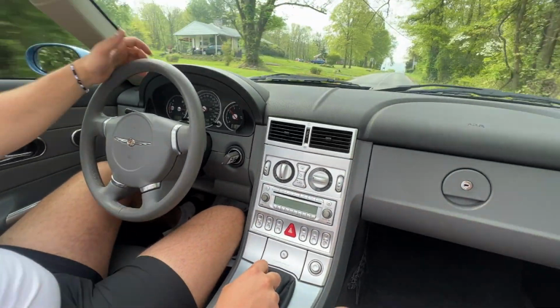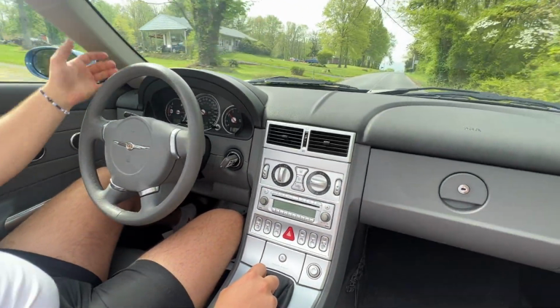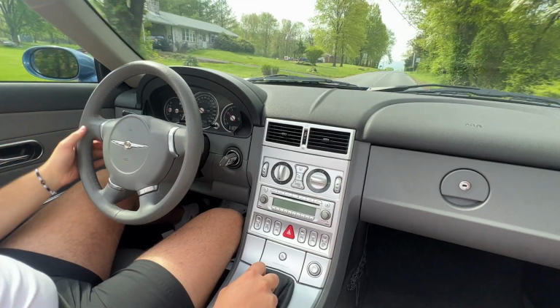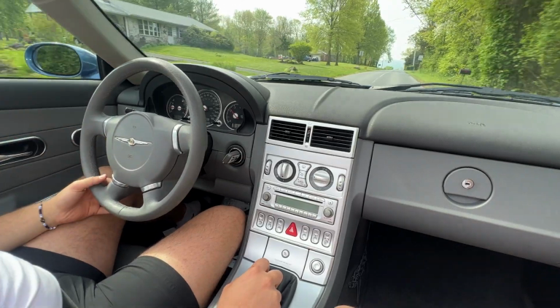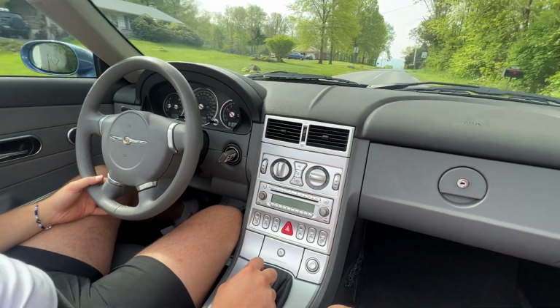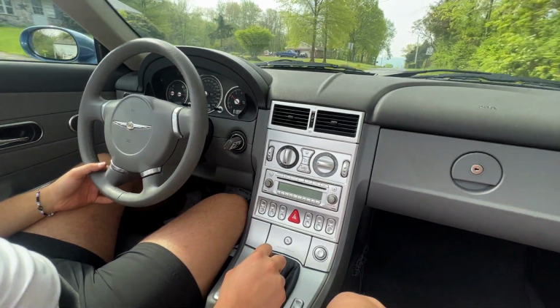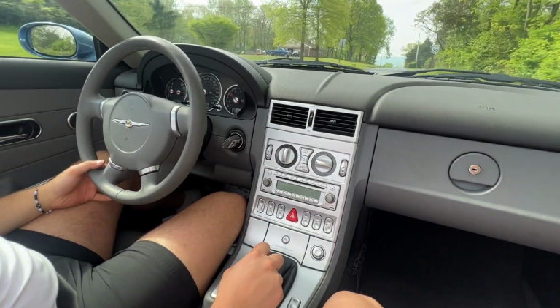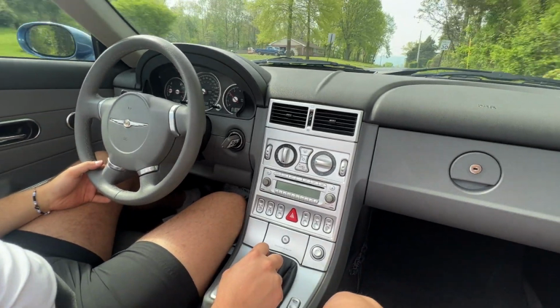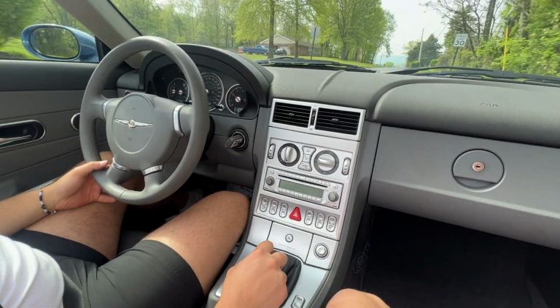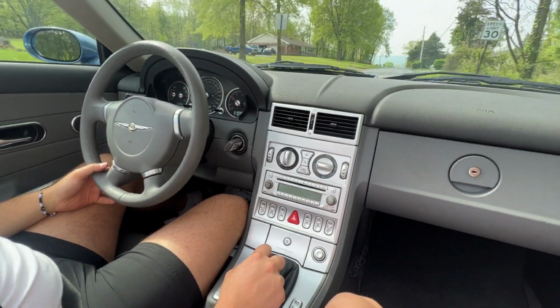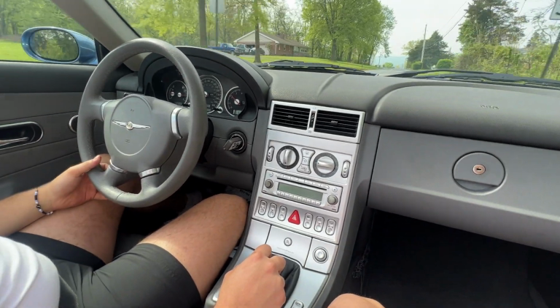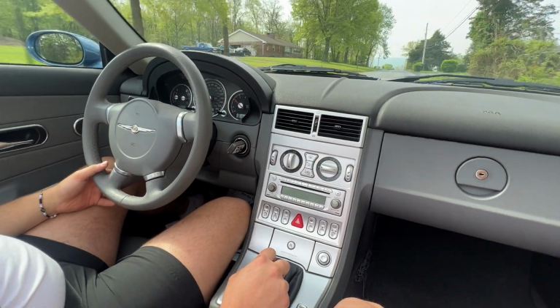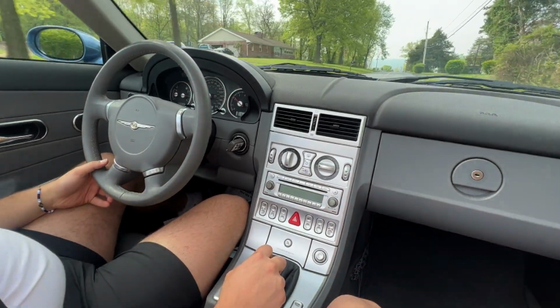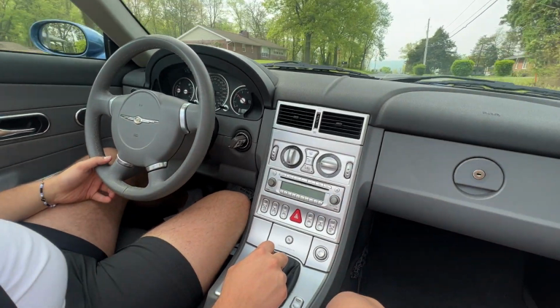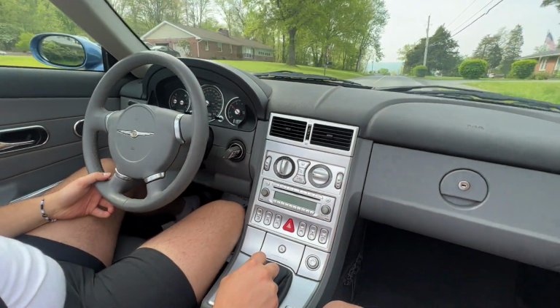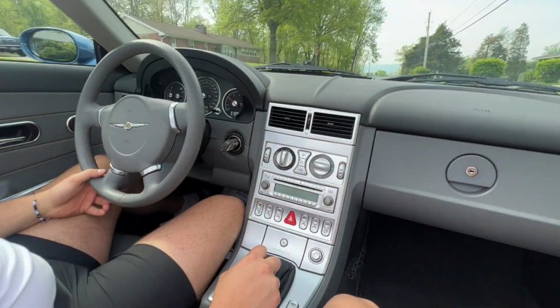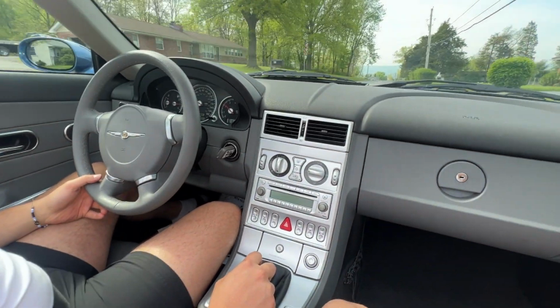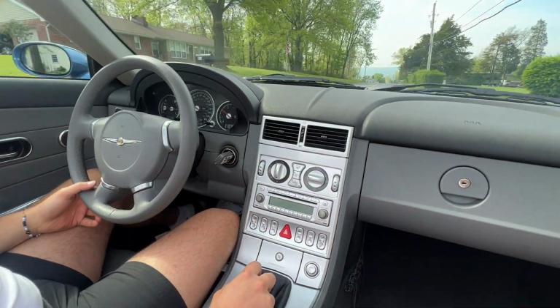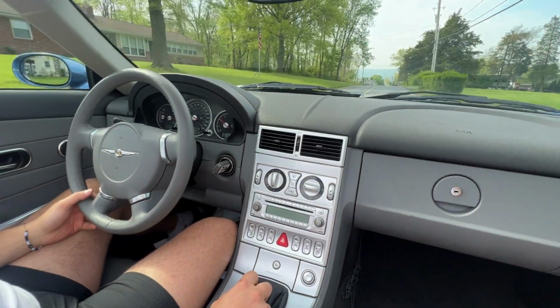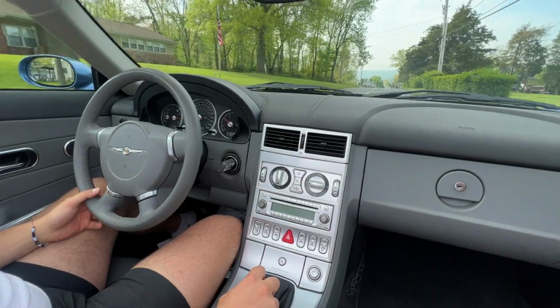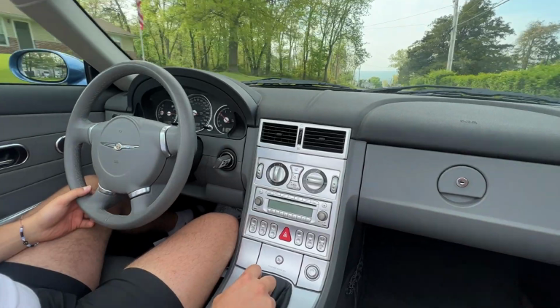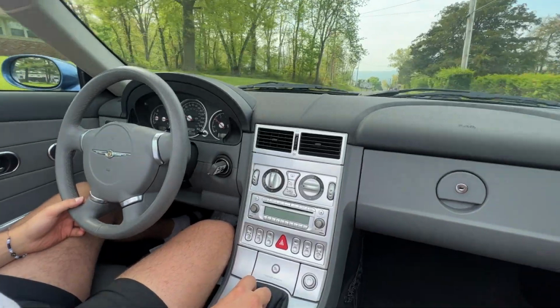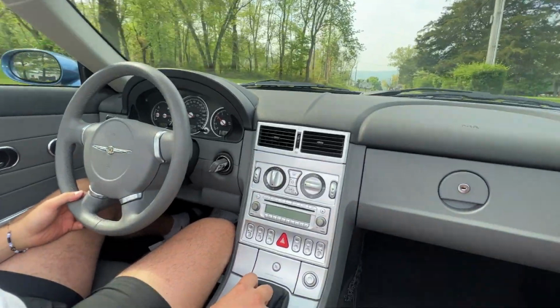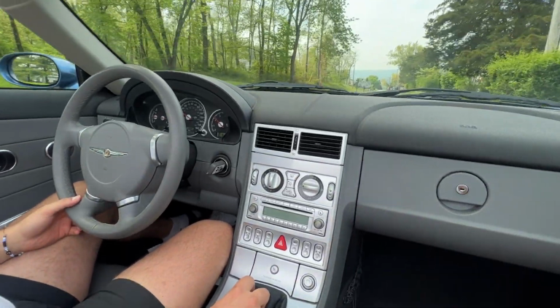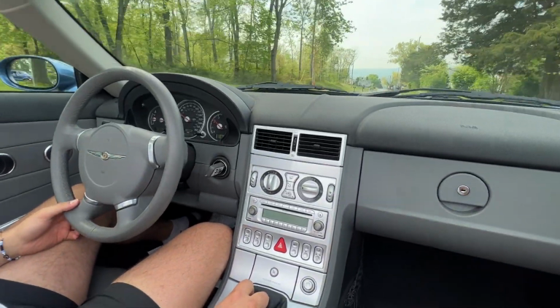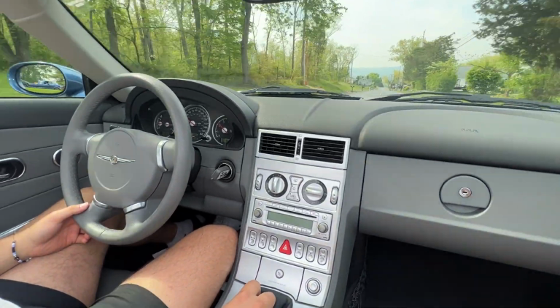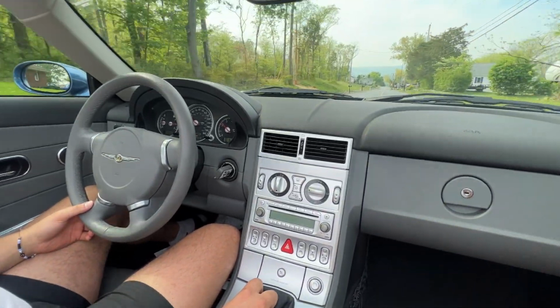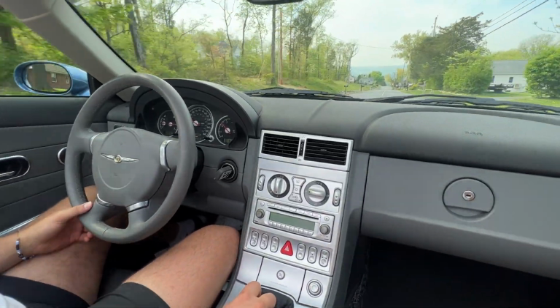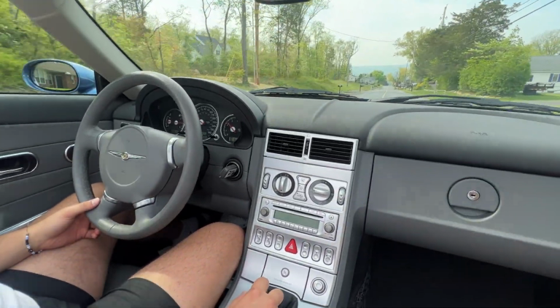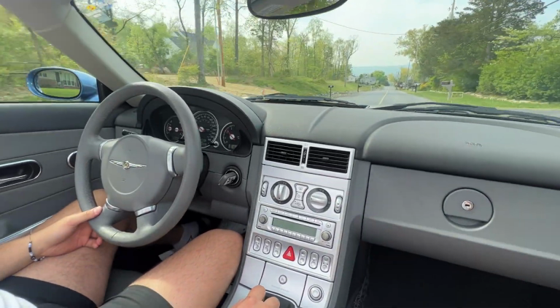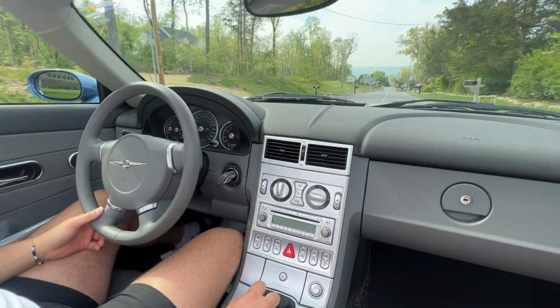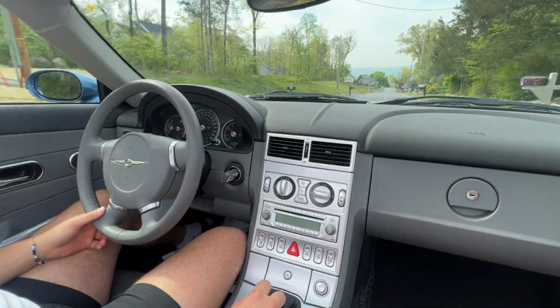AJ, are you buying a Crossfire now? Maybe. Come on, man — buy a Crossfire.